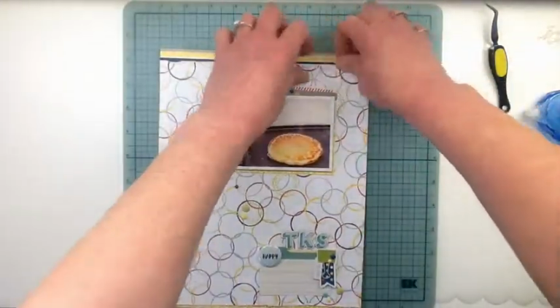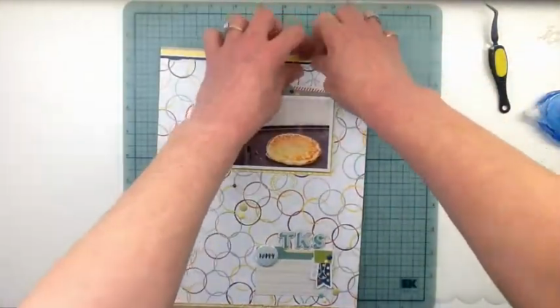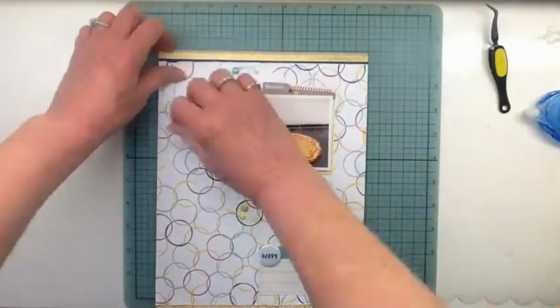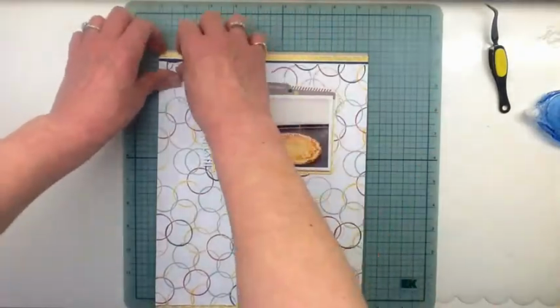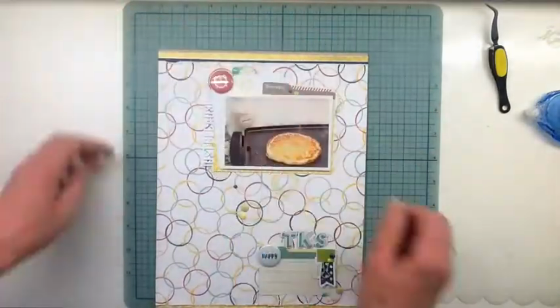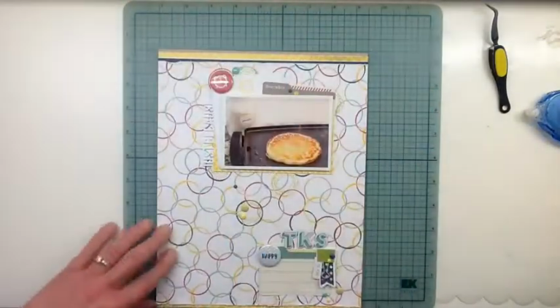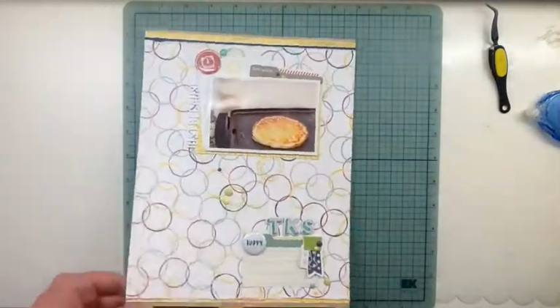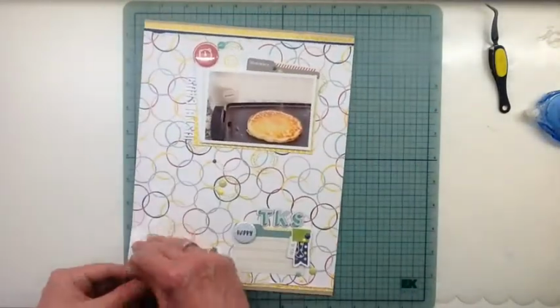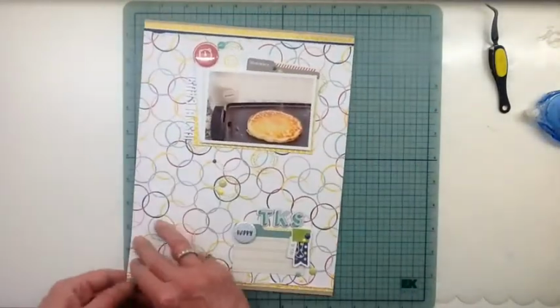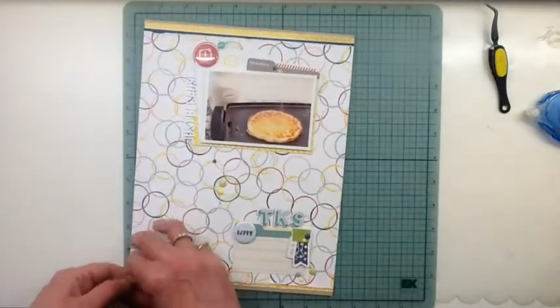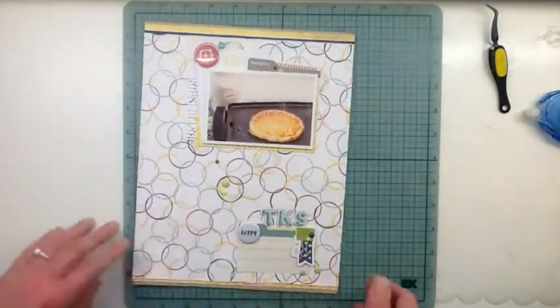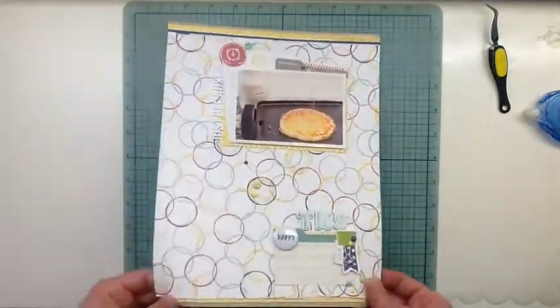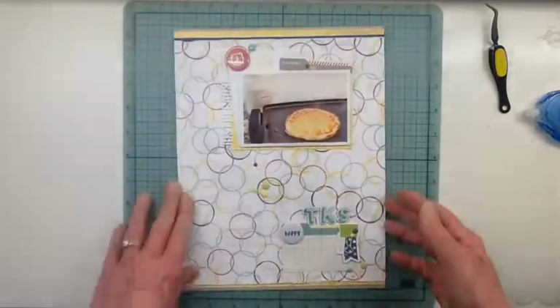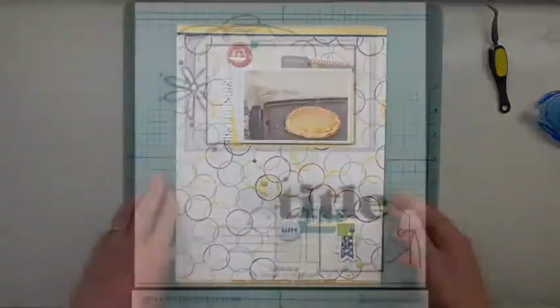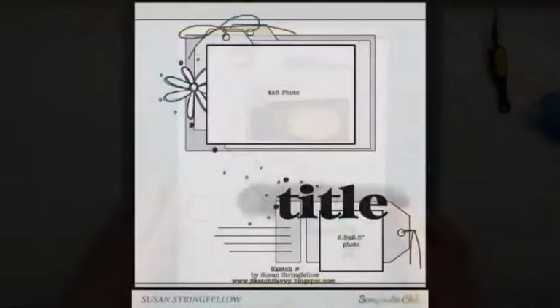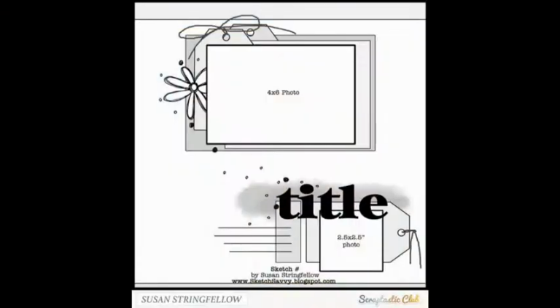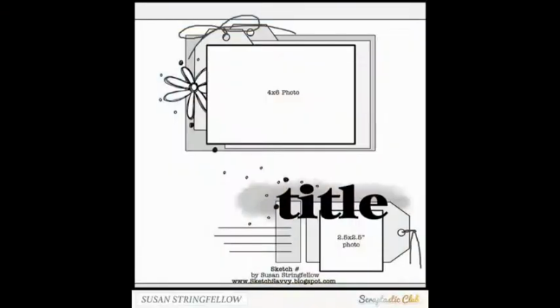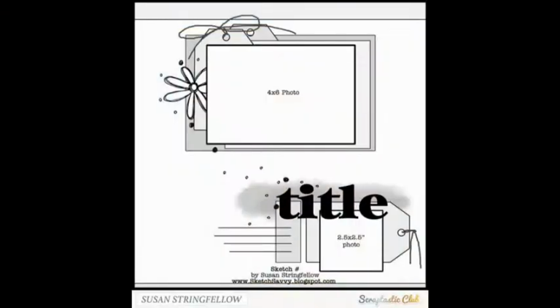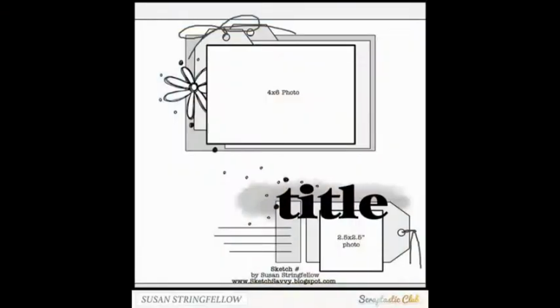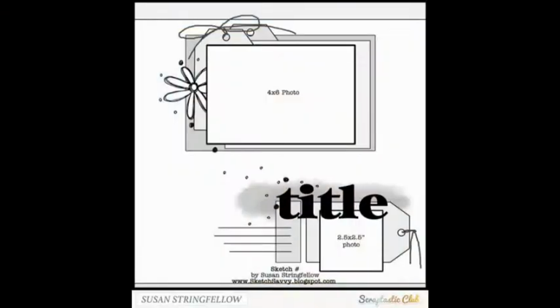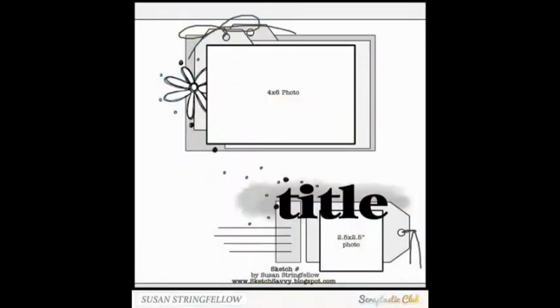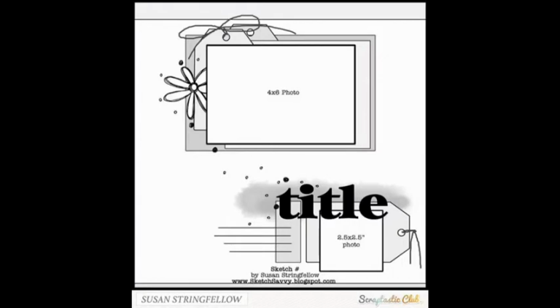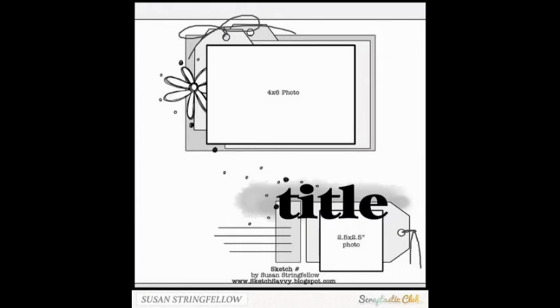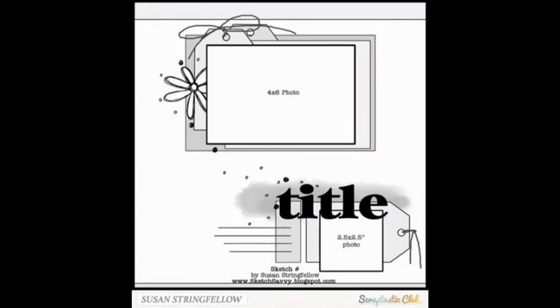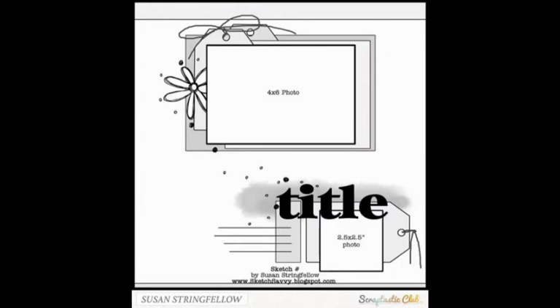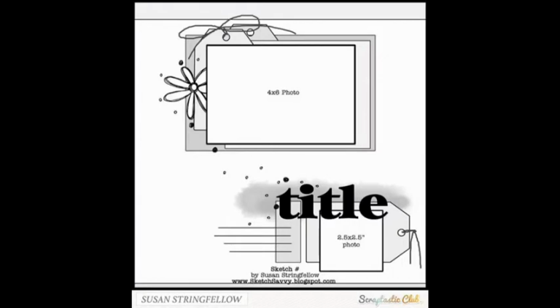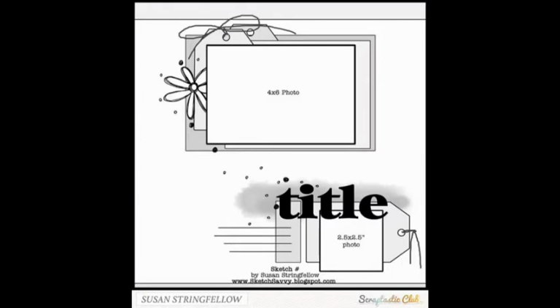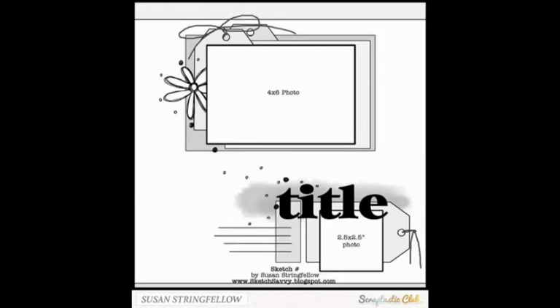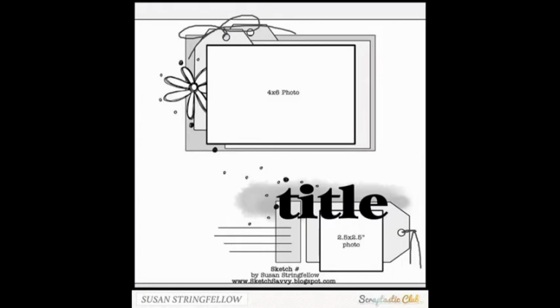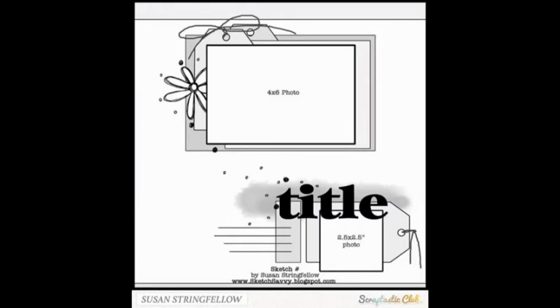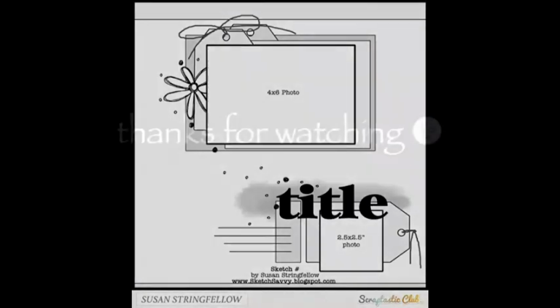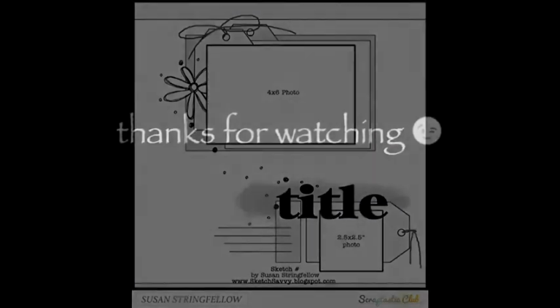I'm going to pull the page up so you can take a look, and I've got the sketch coming up again so you can see it after the page is complete. That's it for this one — thanks for watching, guys! We'll see you next time.